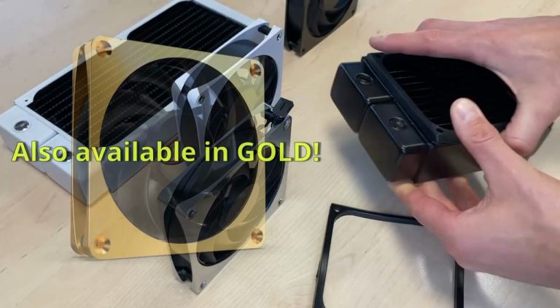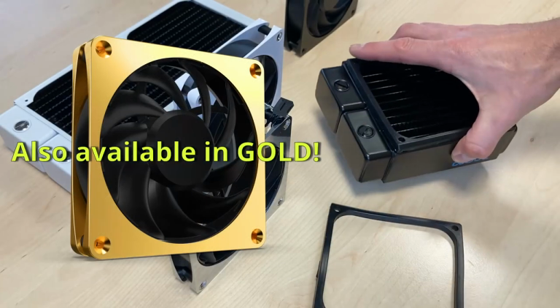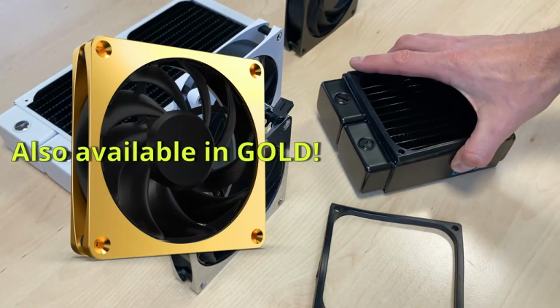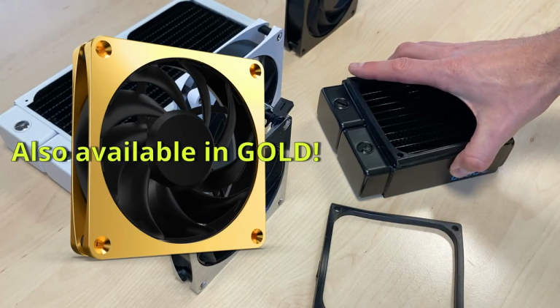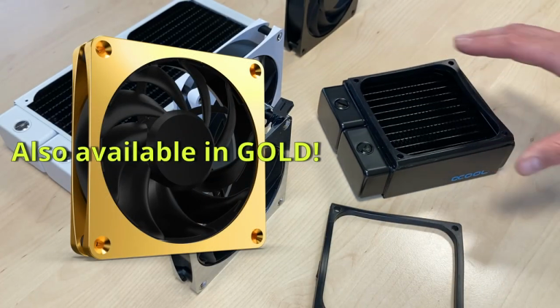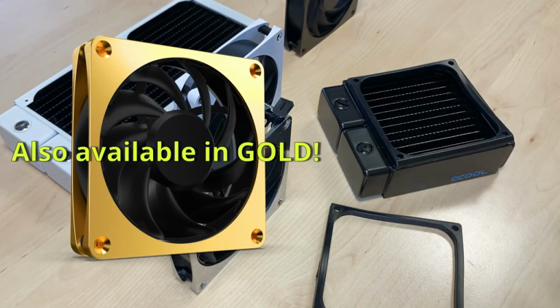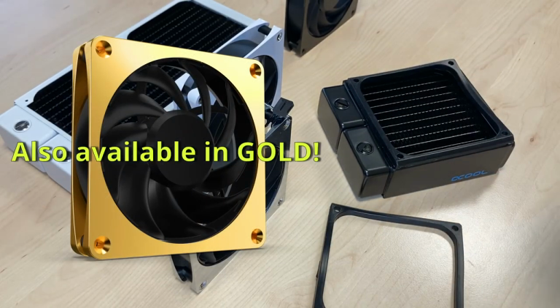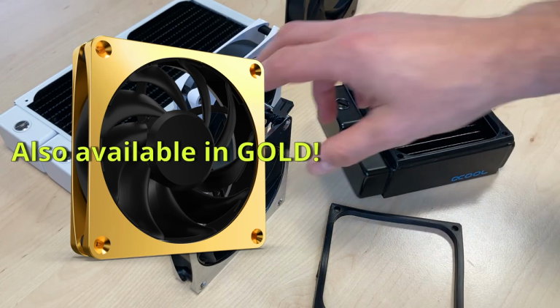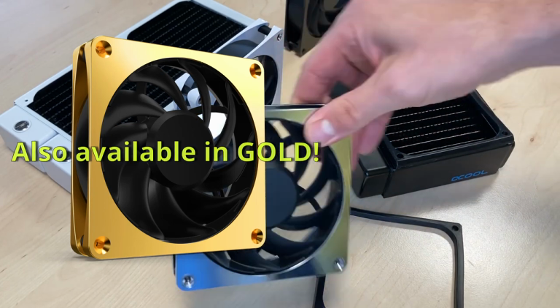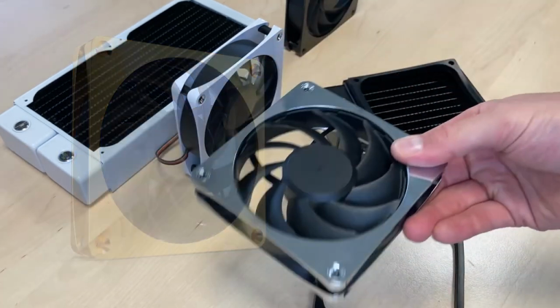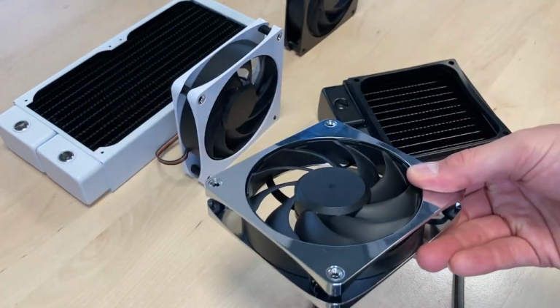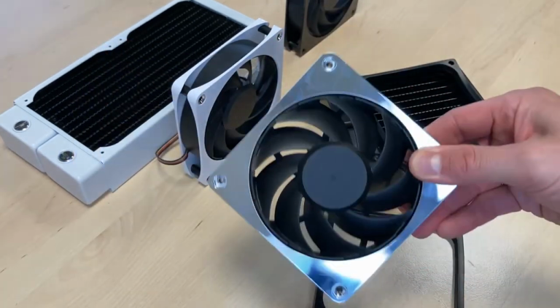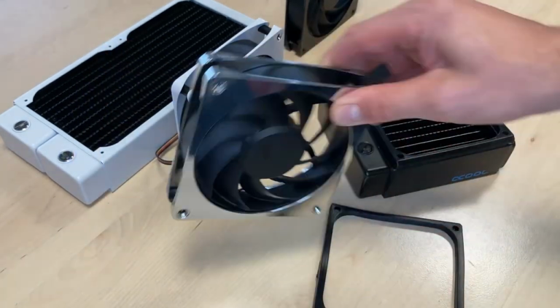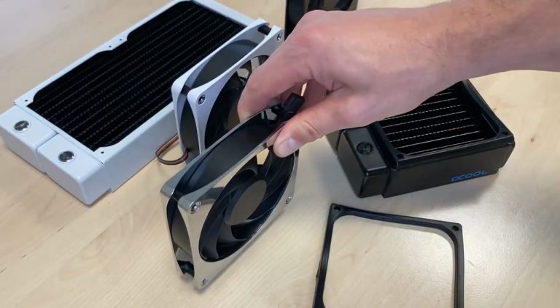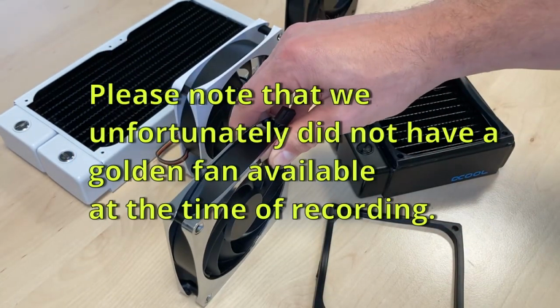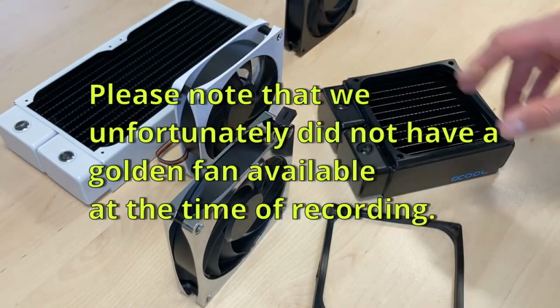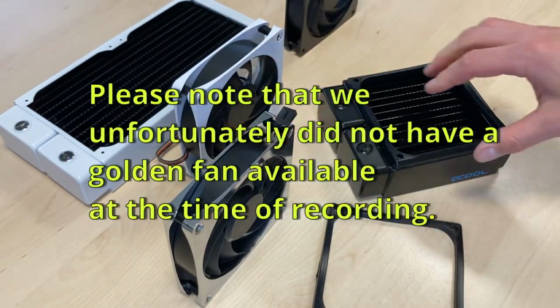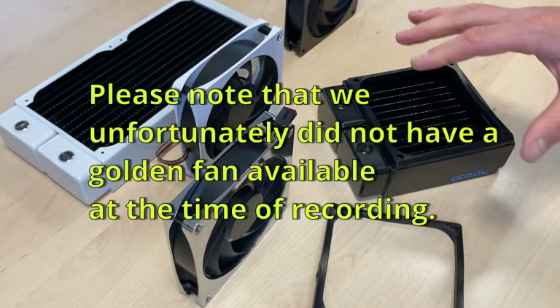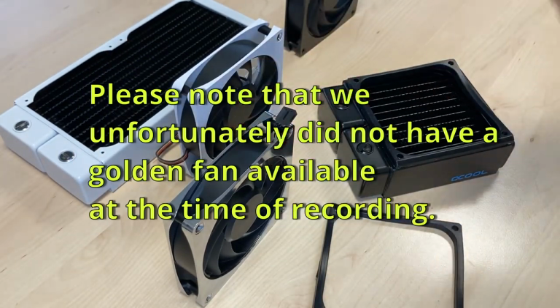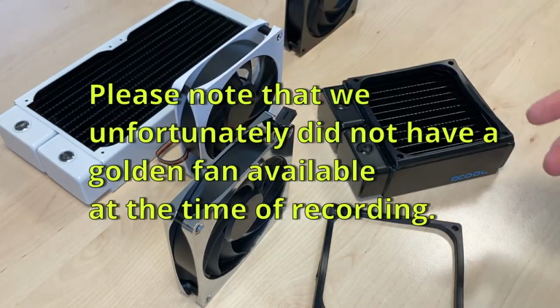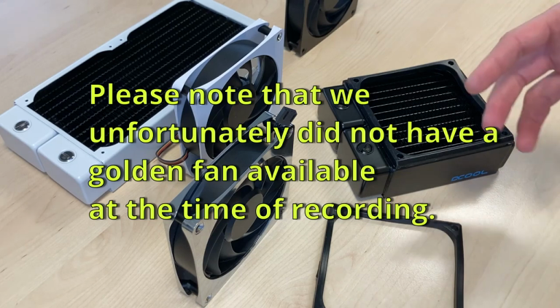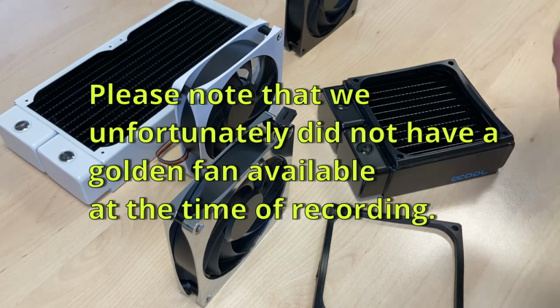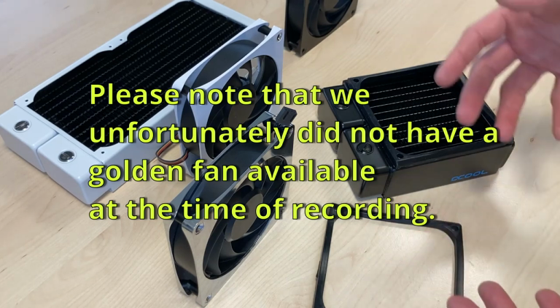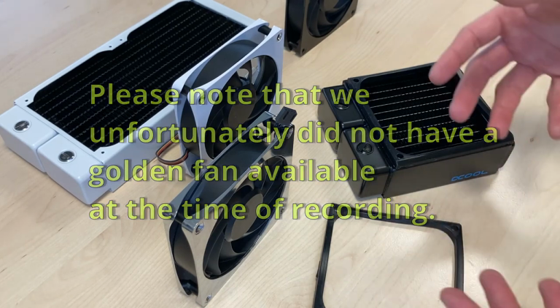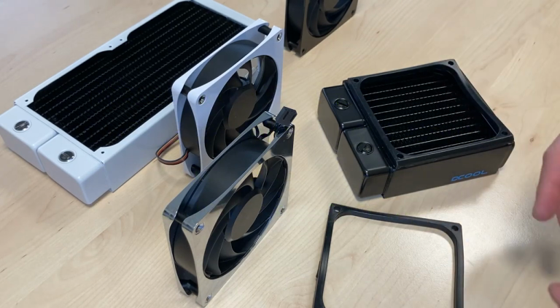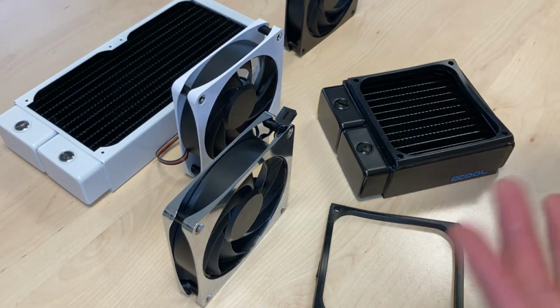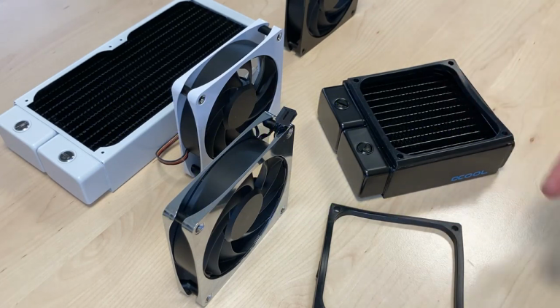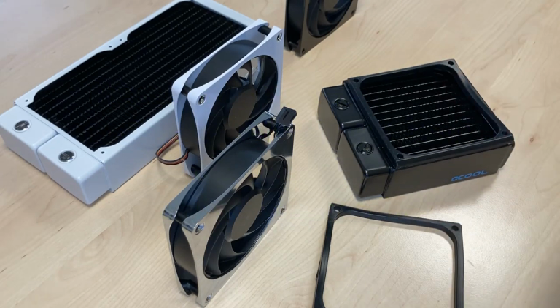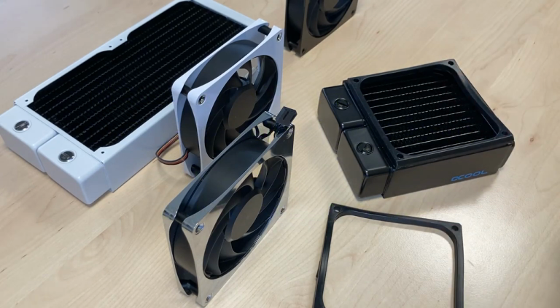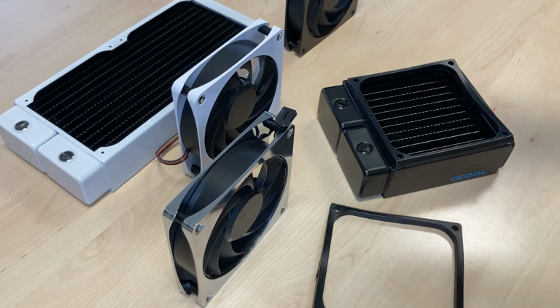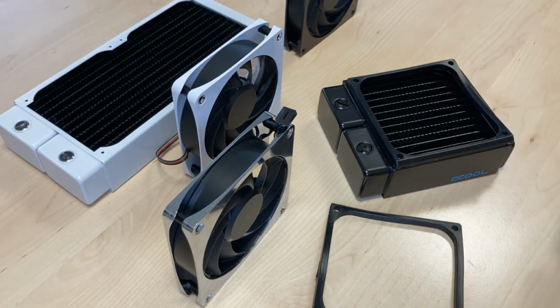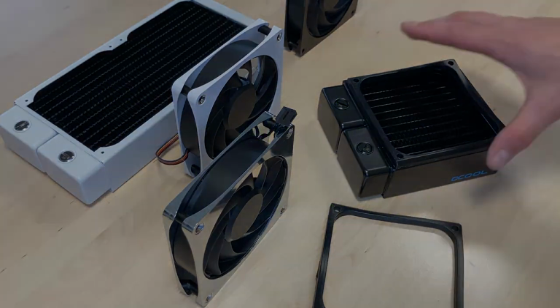The second point is noise reduction. The Apex is not loud, but if you use a loud fan, the vibration is not transferred to the radiator, does not go to your case, and does not extend the sound as much.